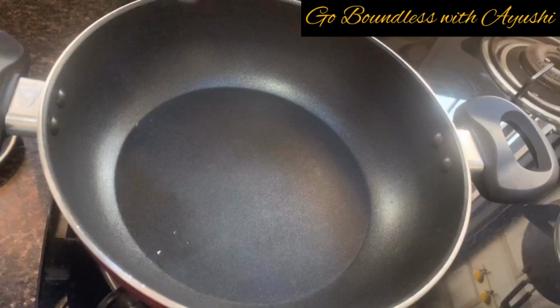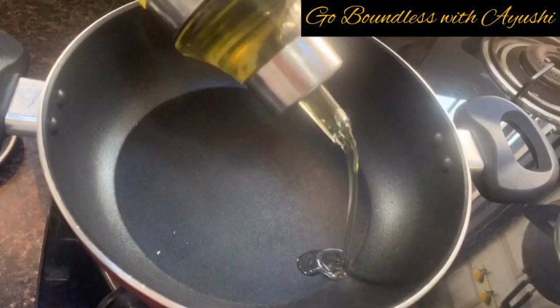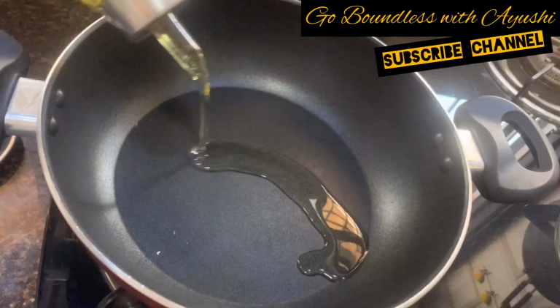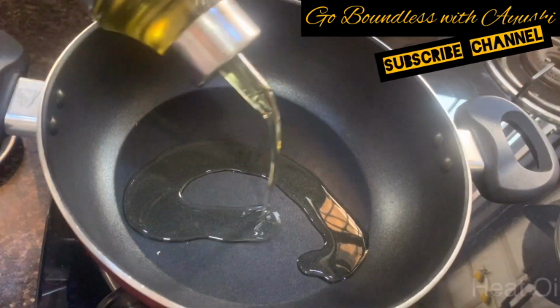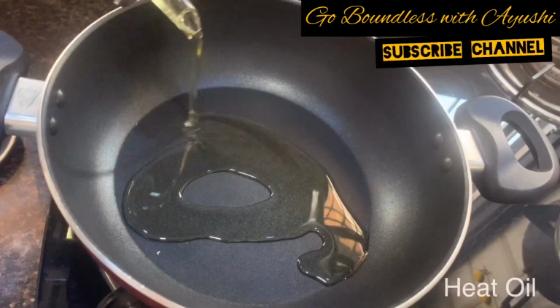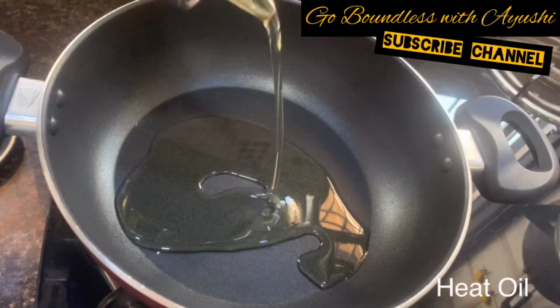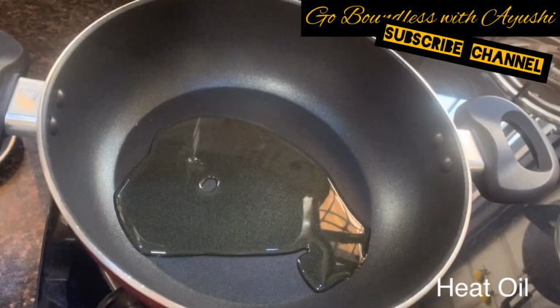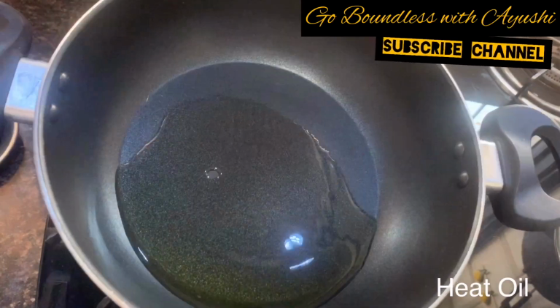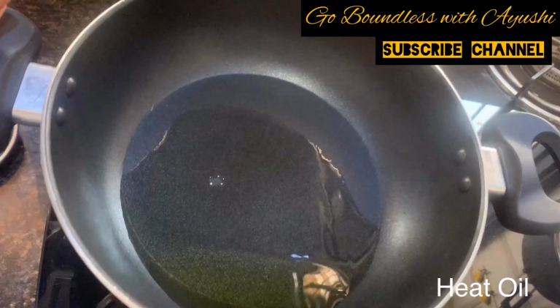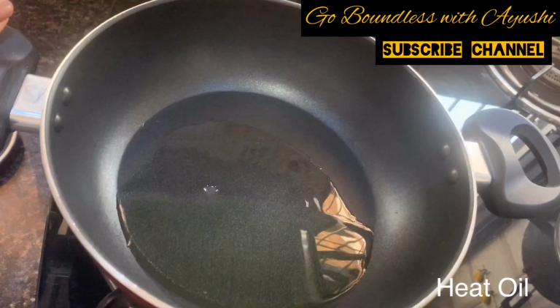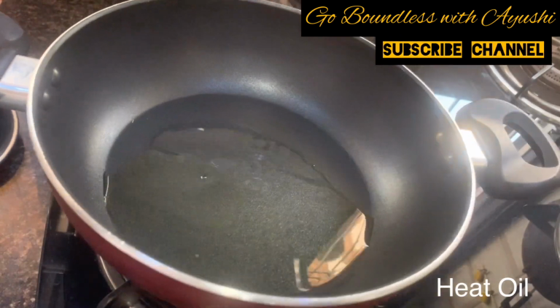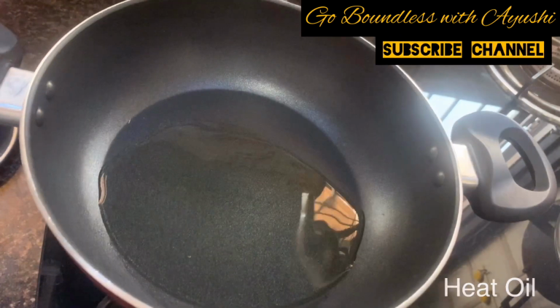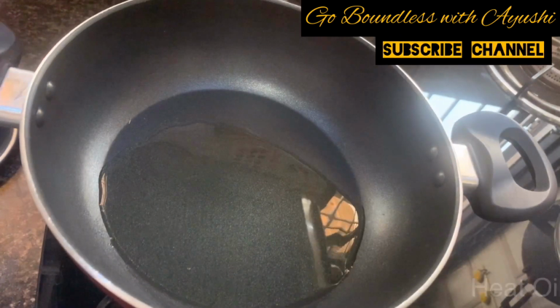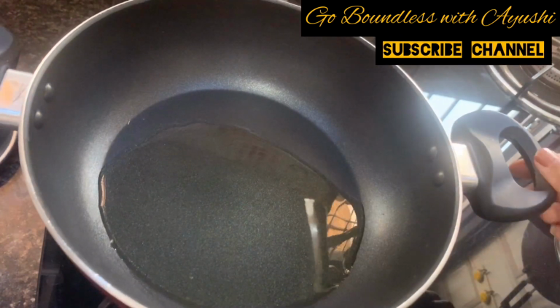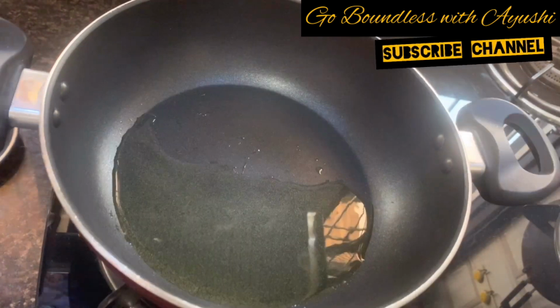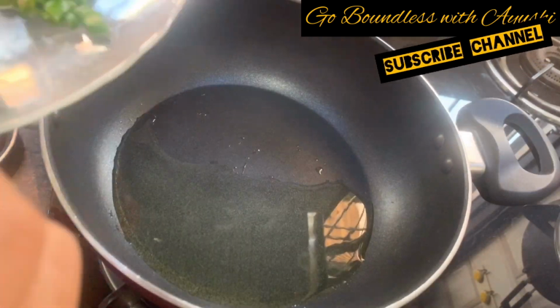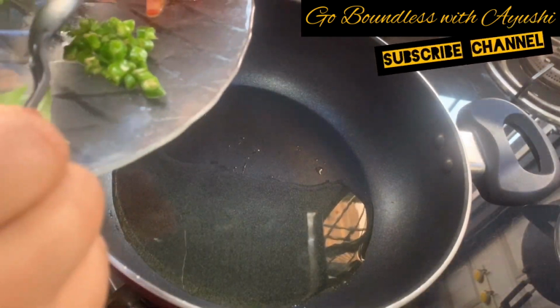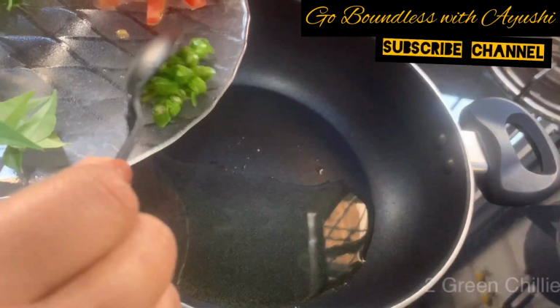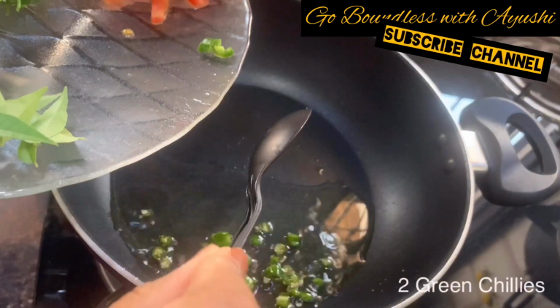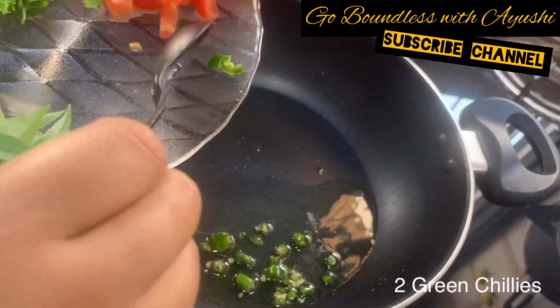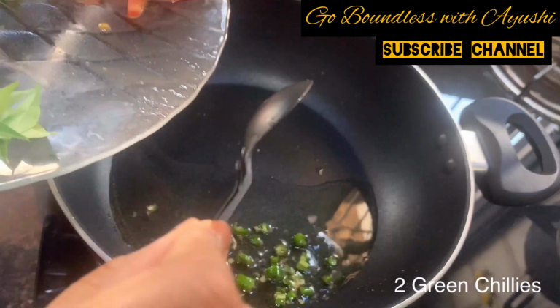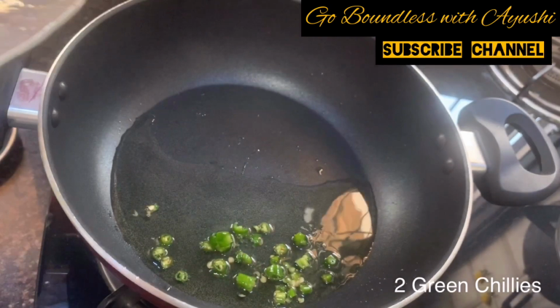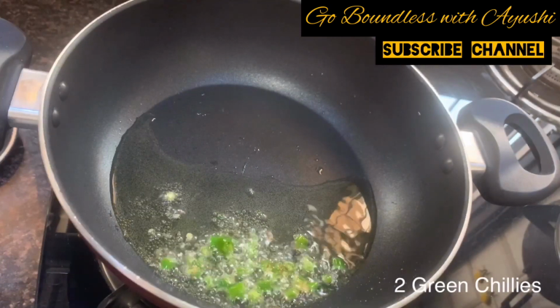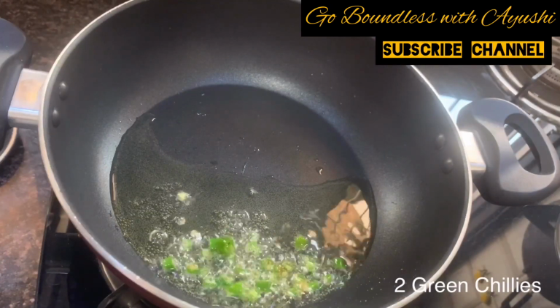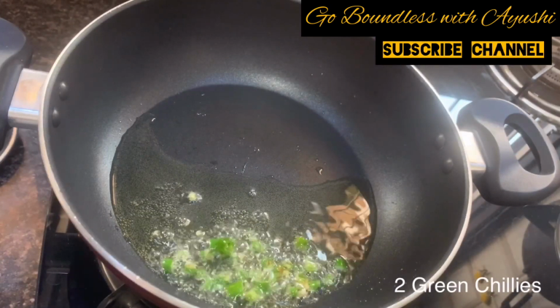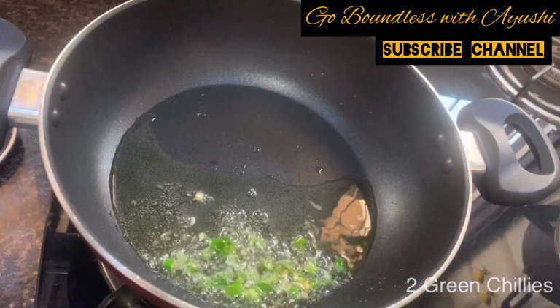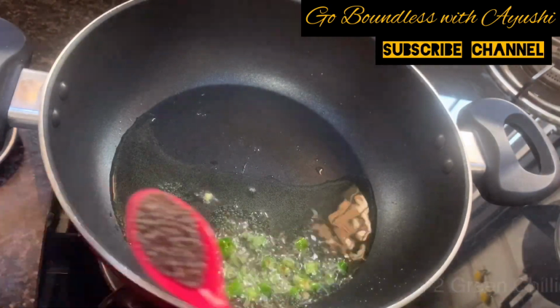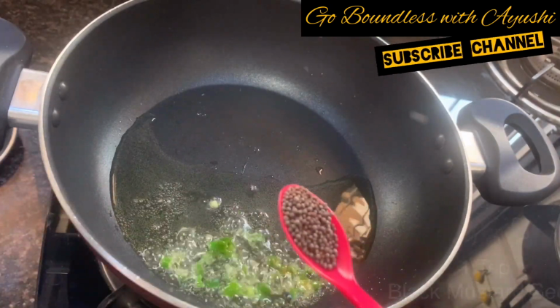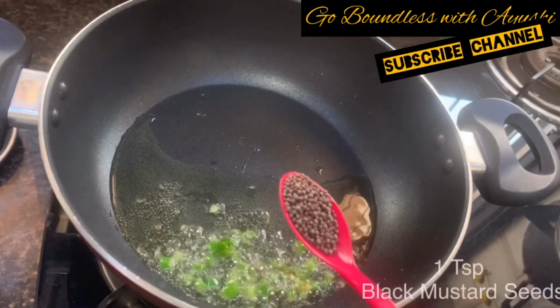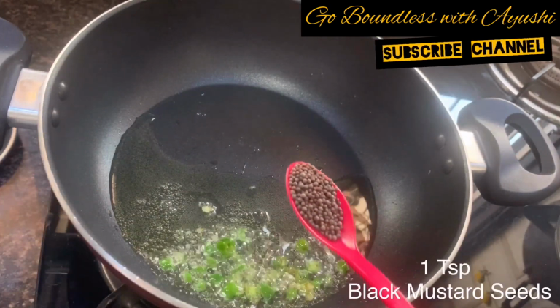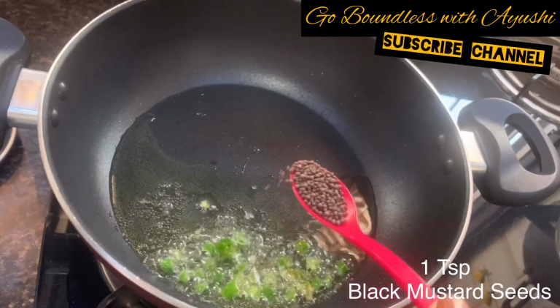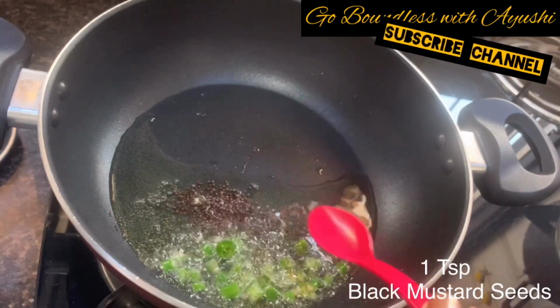We will take a pan and warm a little olive oil or any oil of your choice. After that, I am adding 2 green chilies. We add green chilies in the oil so that the flavor comes into the oil.